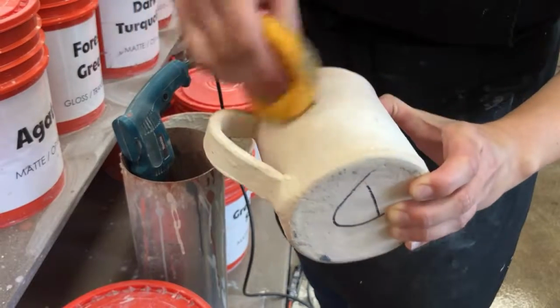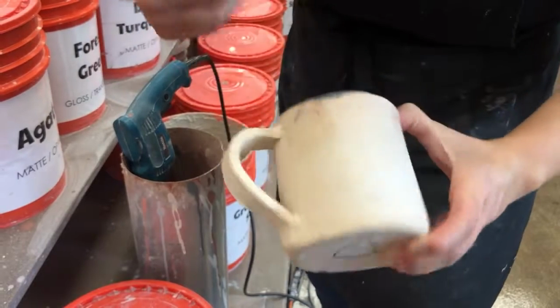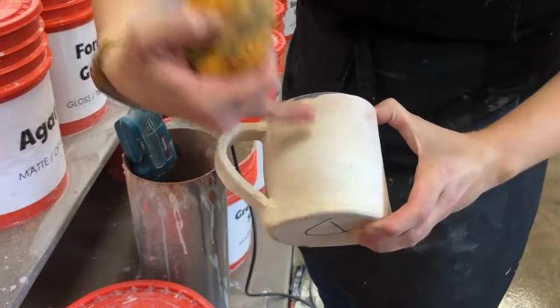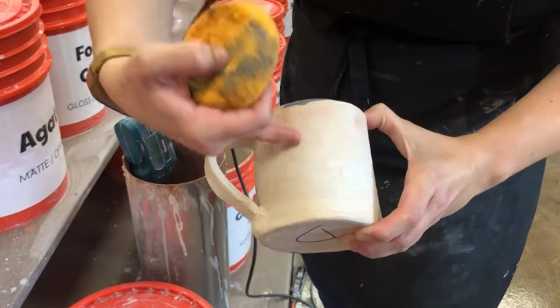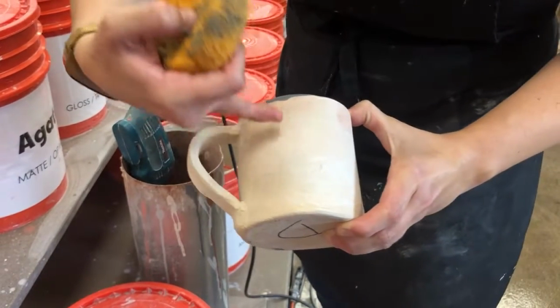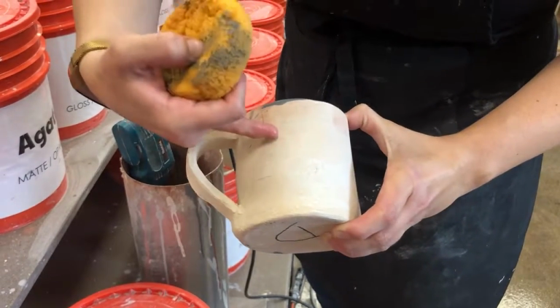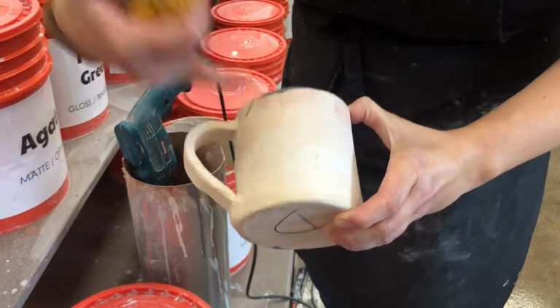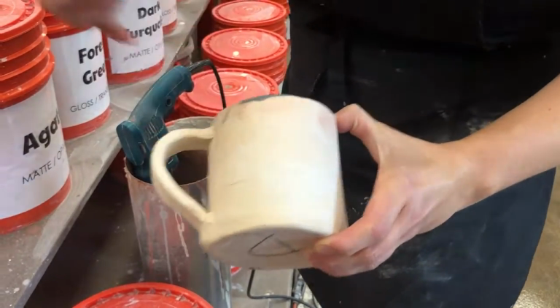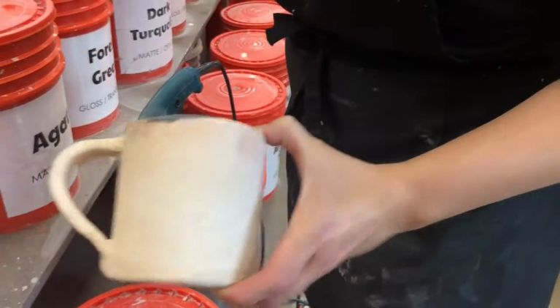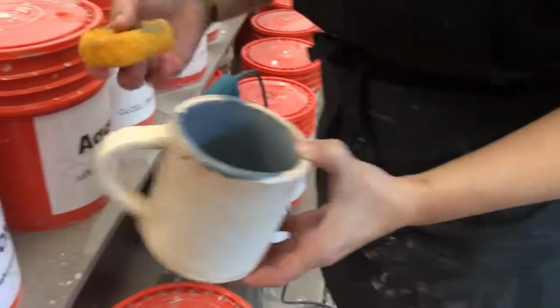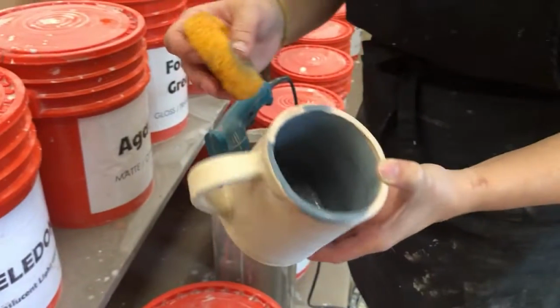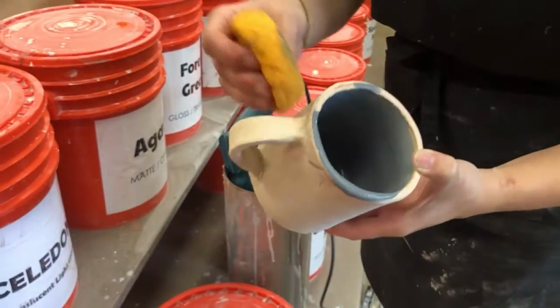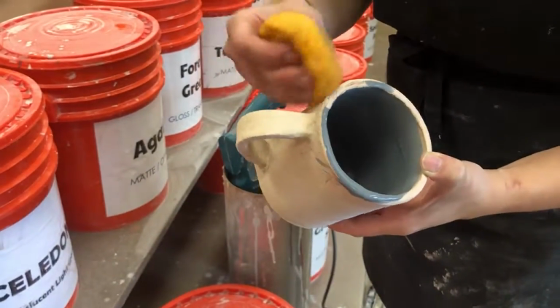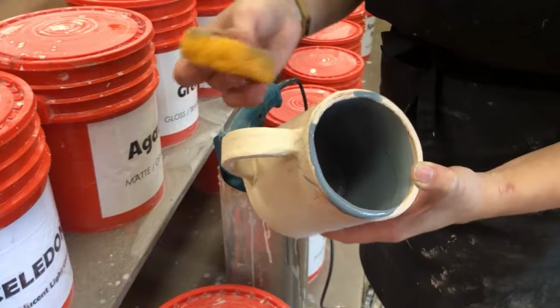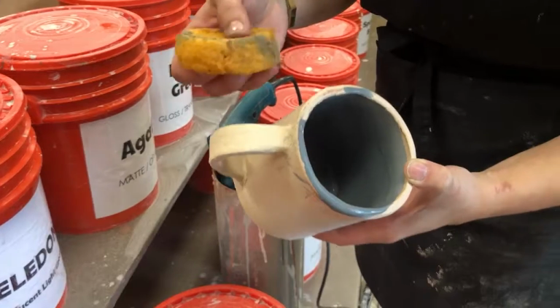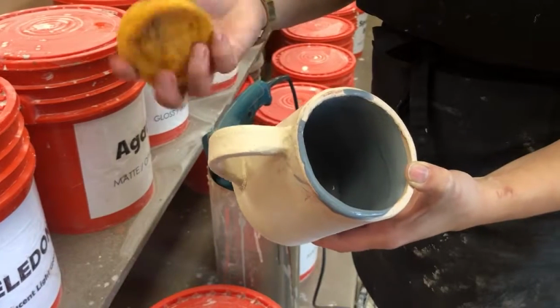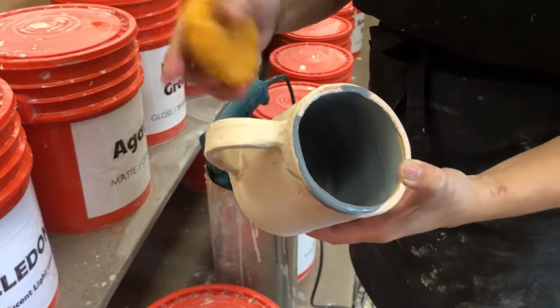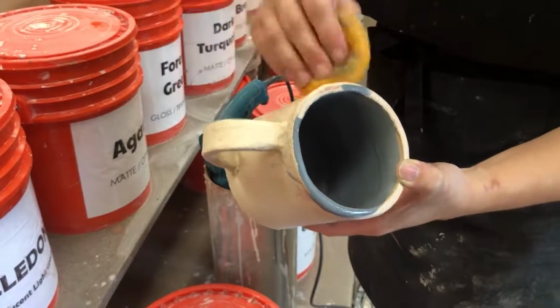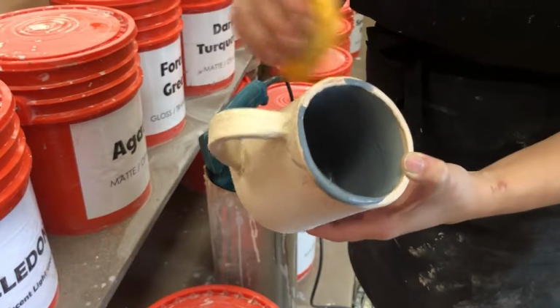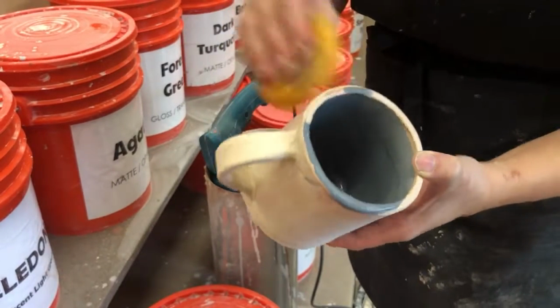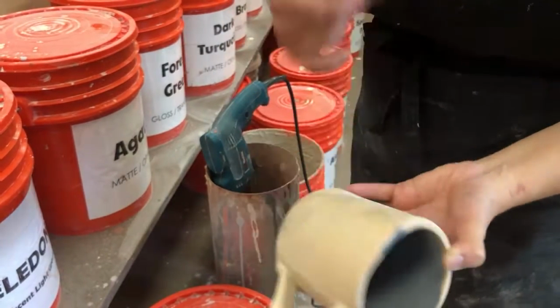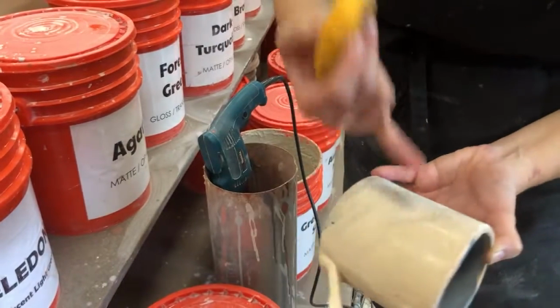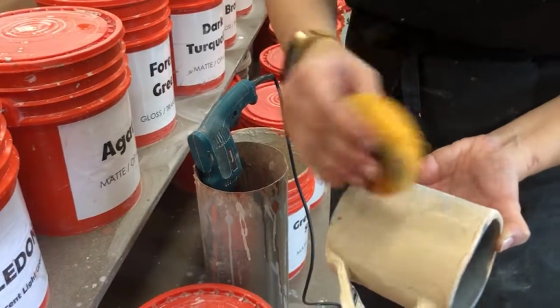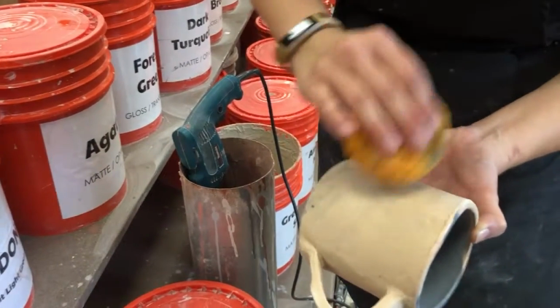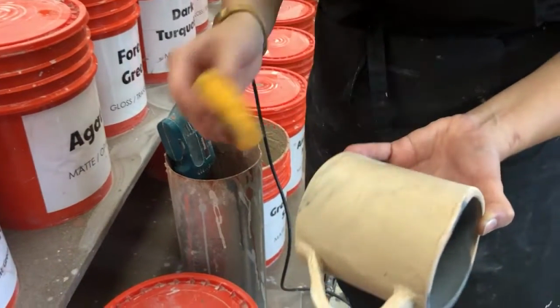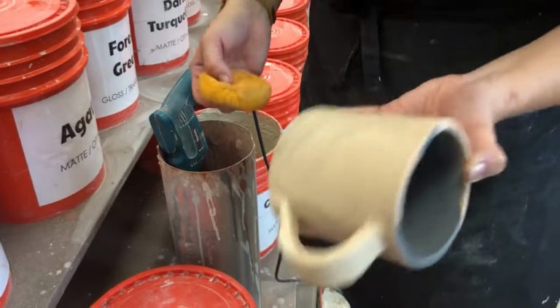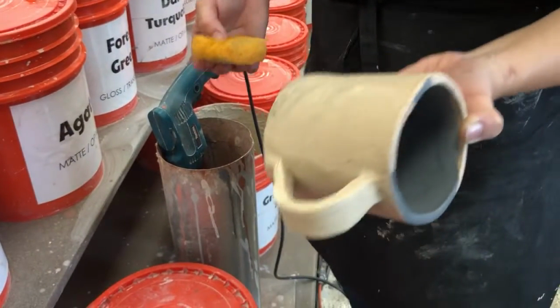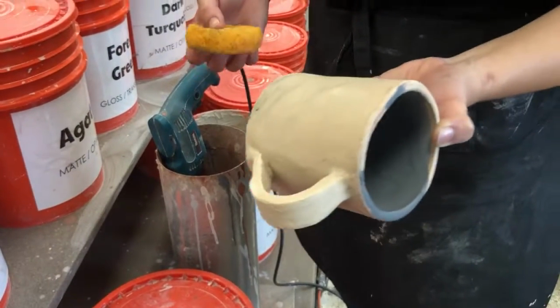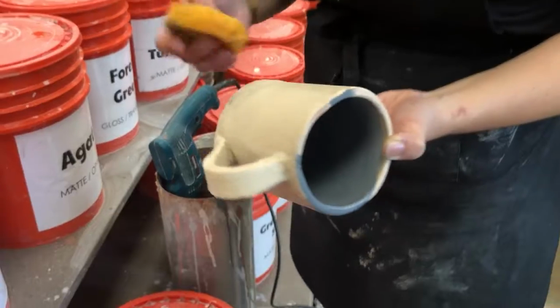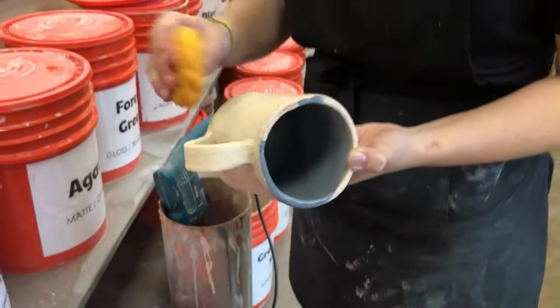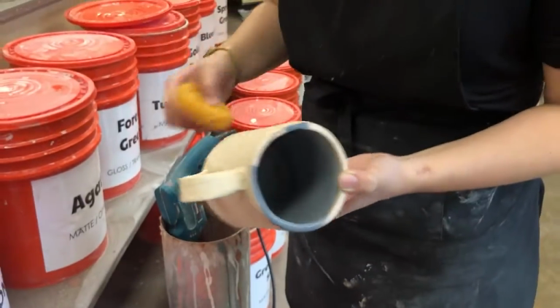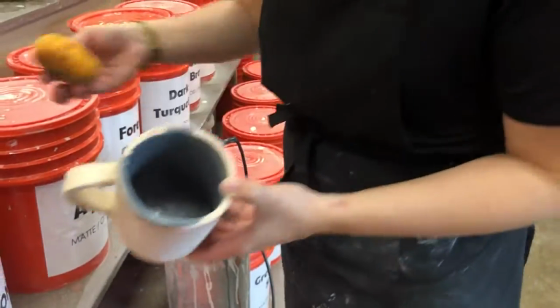If you get this surface really wet, please make sure you're taking it over to a blow dryer or waiting until the following day to glaze it, because glaze will not stick to a very wet surface. Okay, just be careful with that.